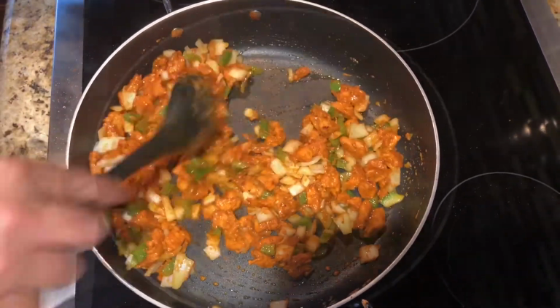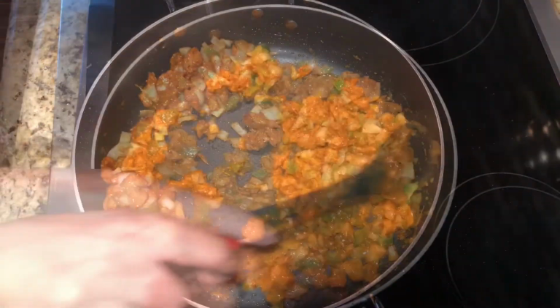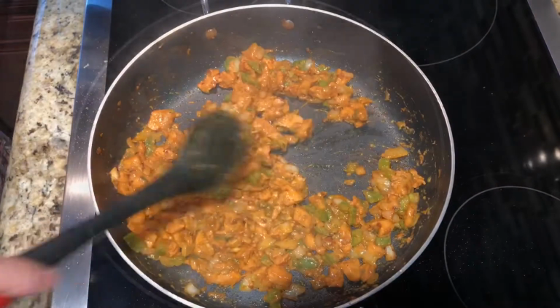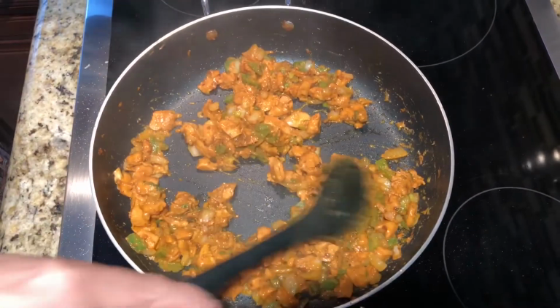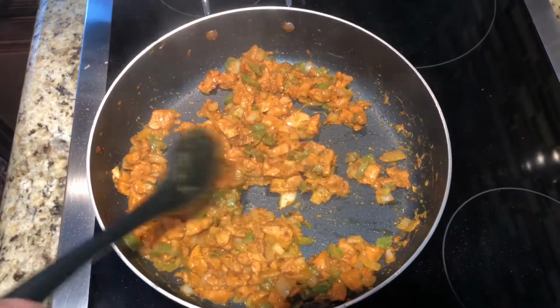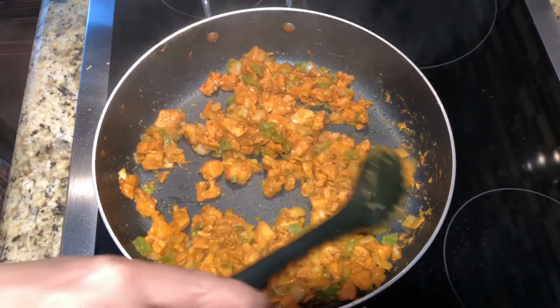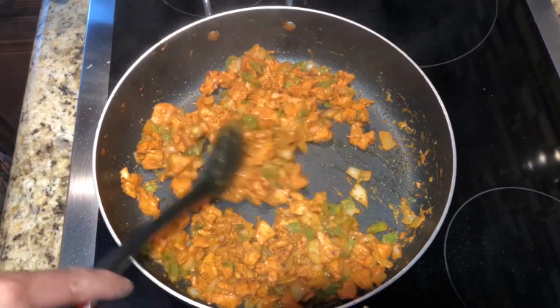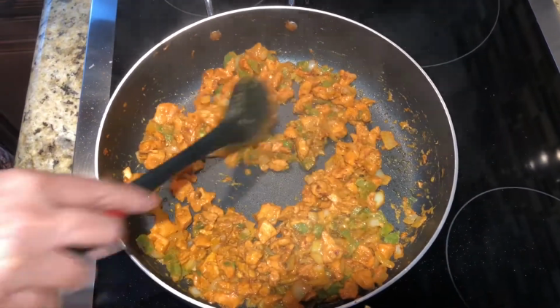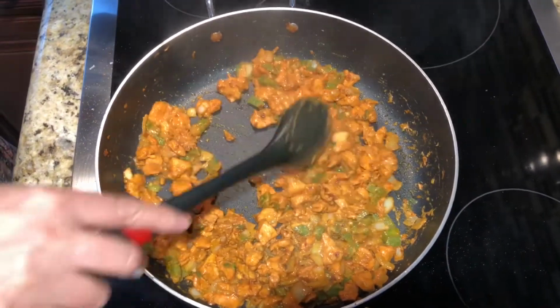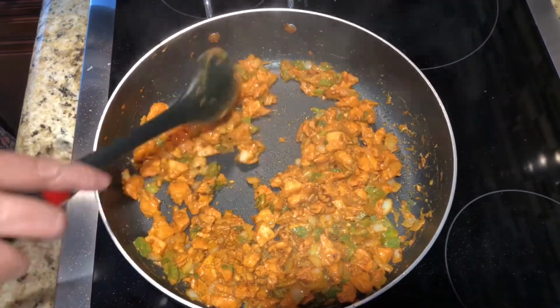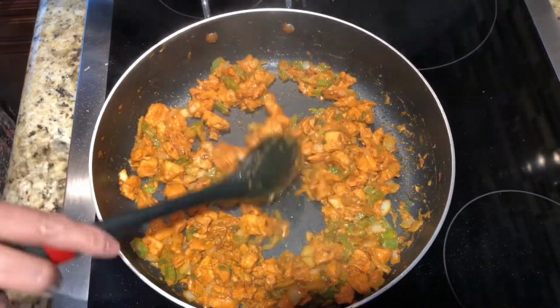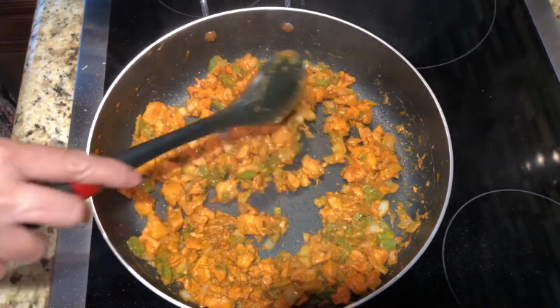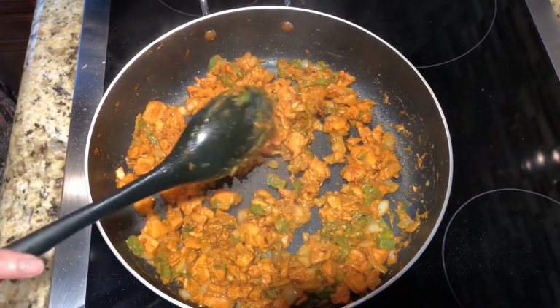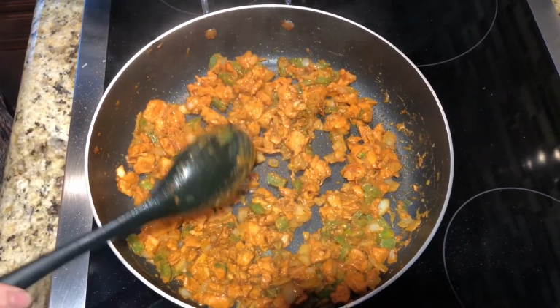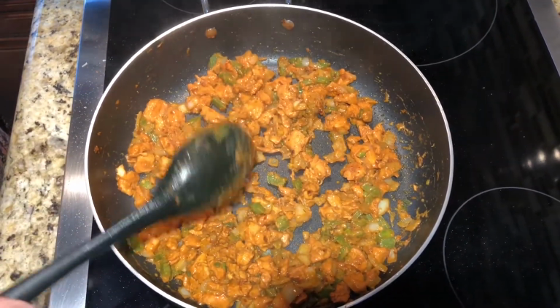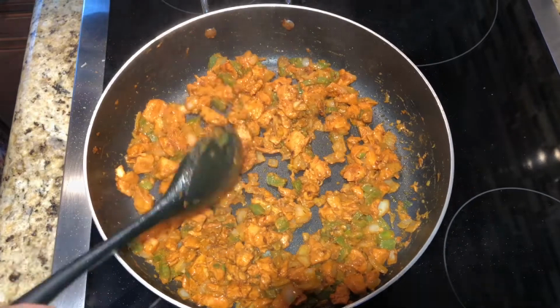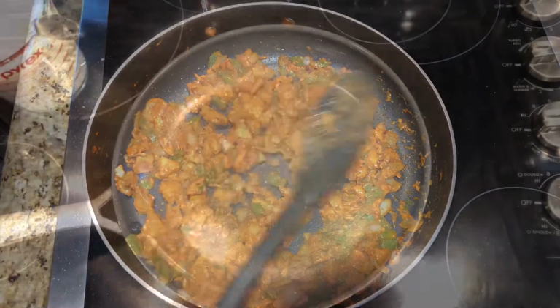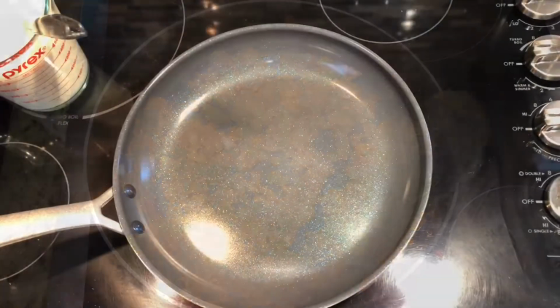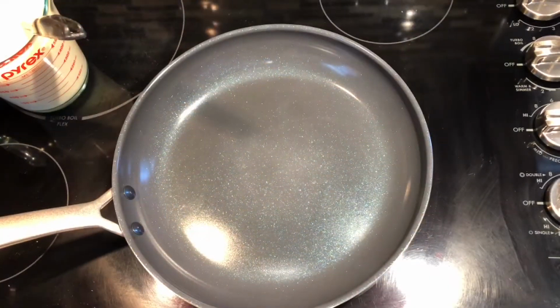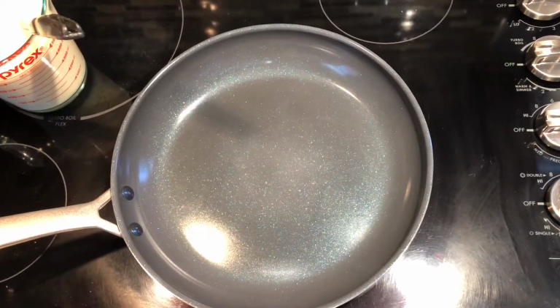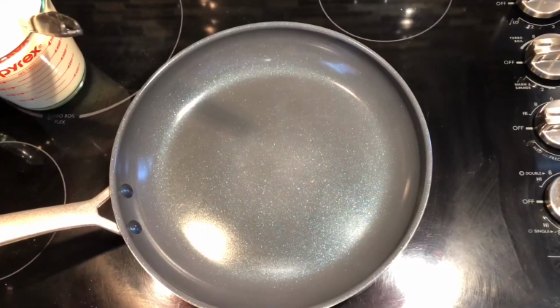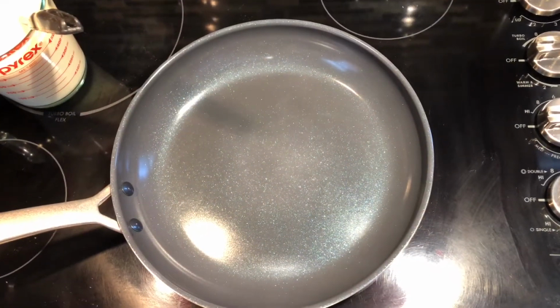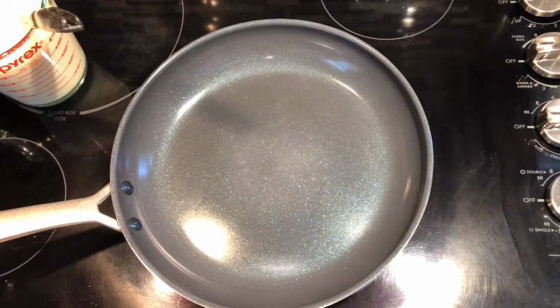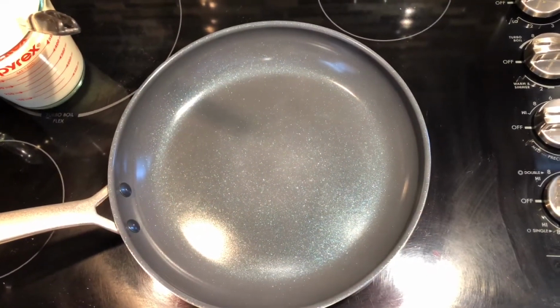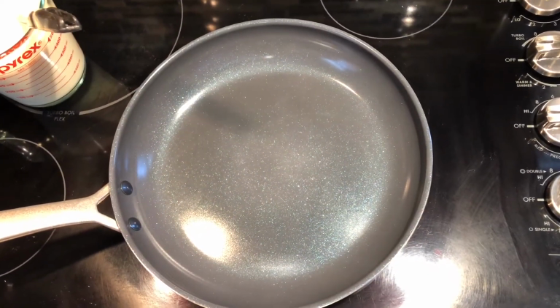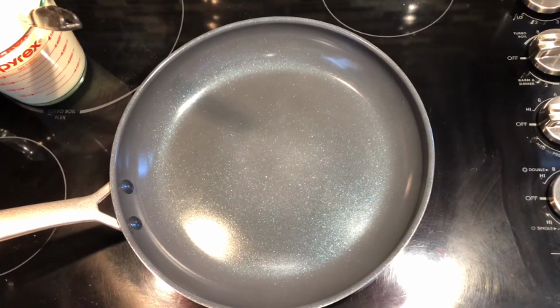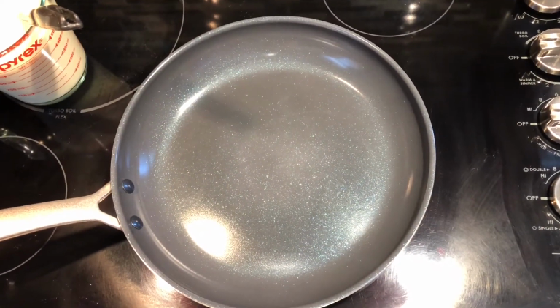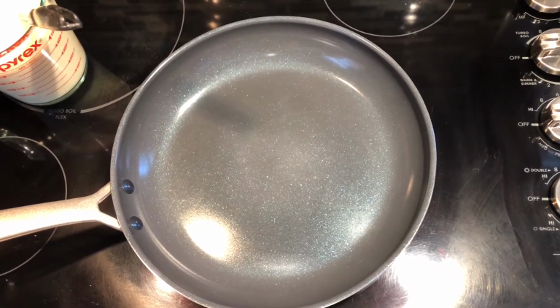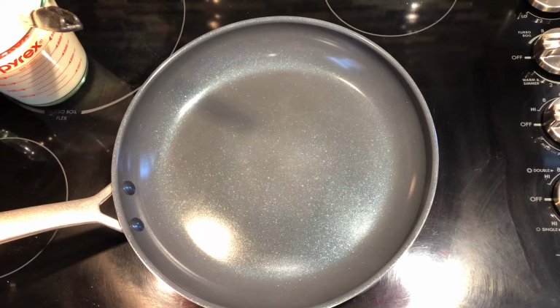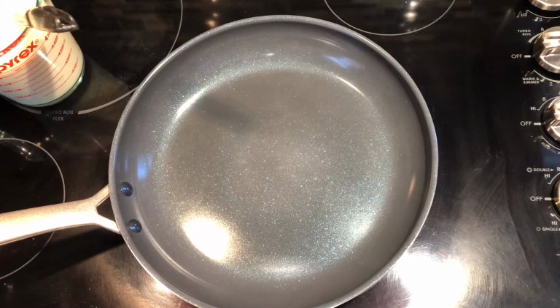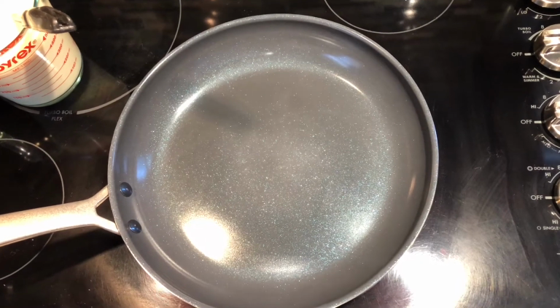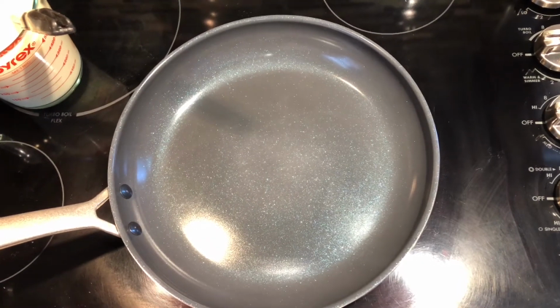Our chicken is done, so I'm going to remove it from the stove. Now we're going to be preparing our crepes. I set my stove to medium flame and we're going to brush our pan with some butter.